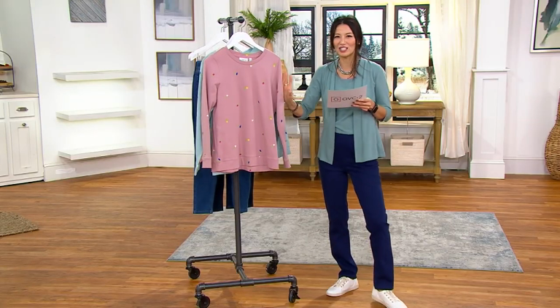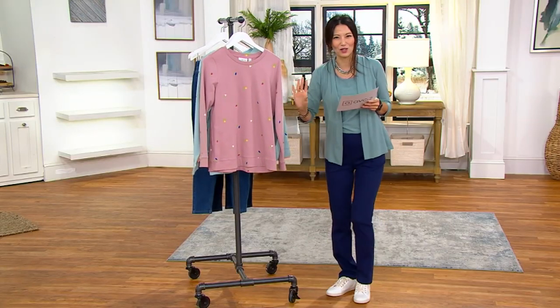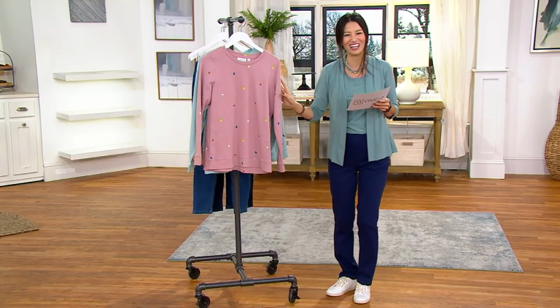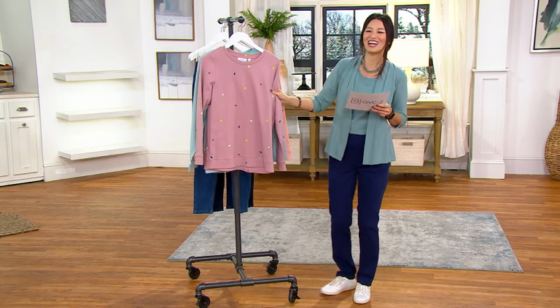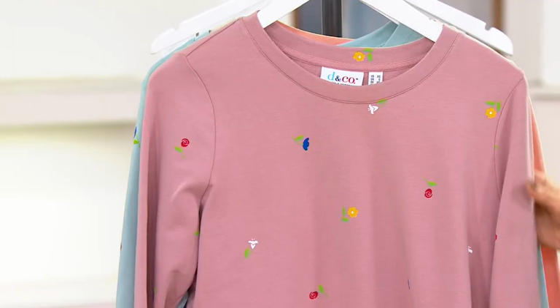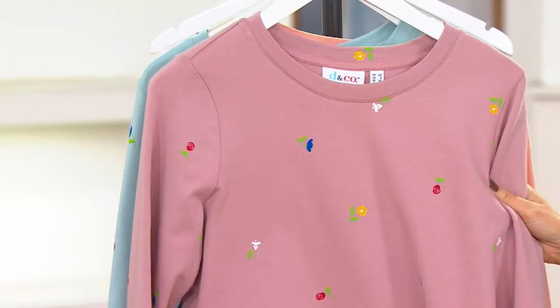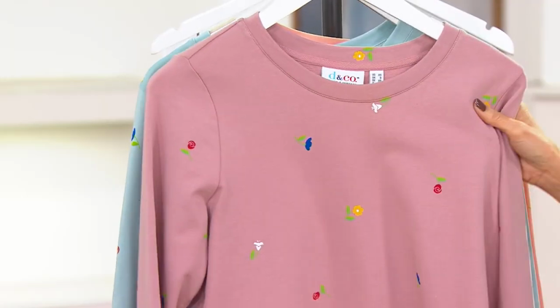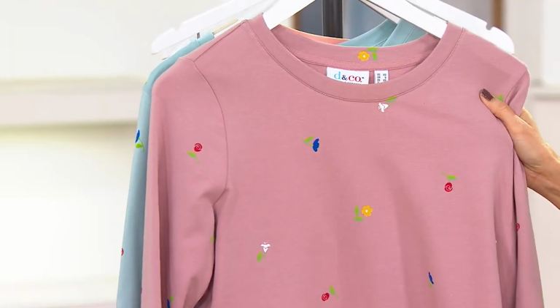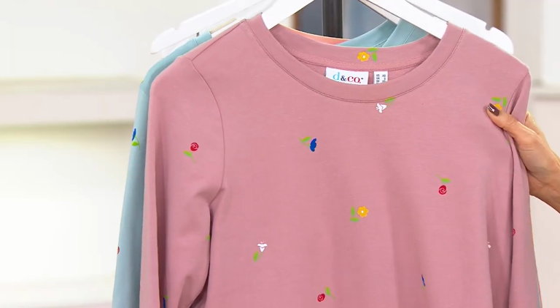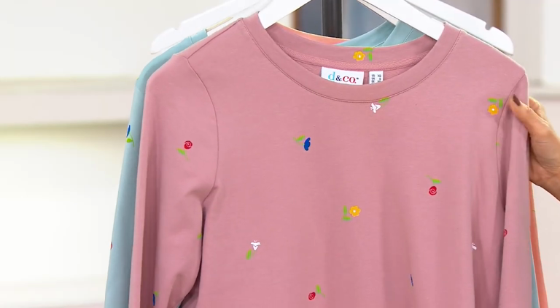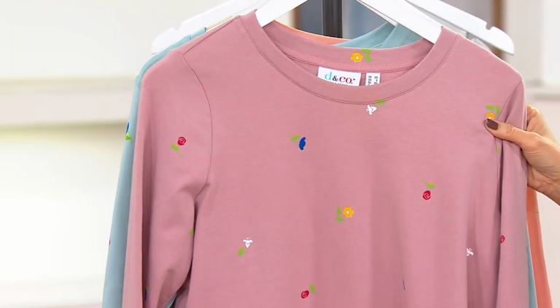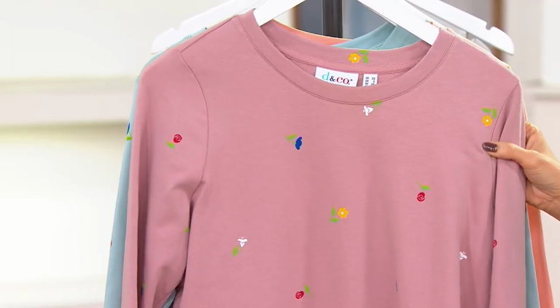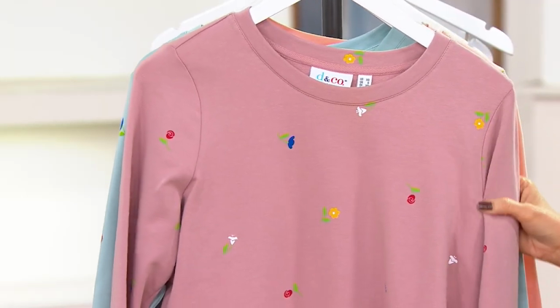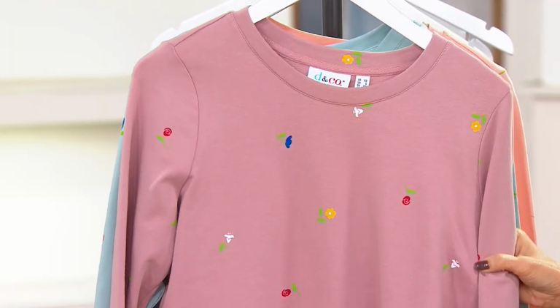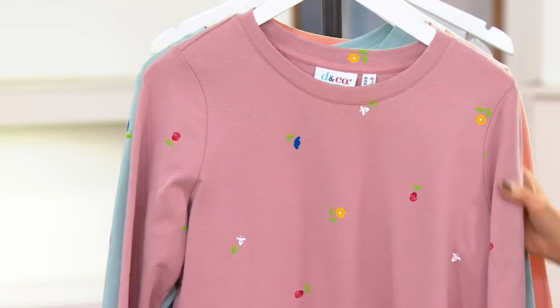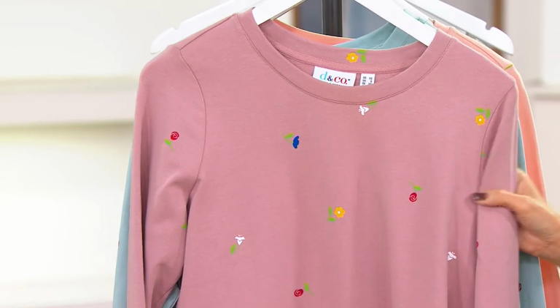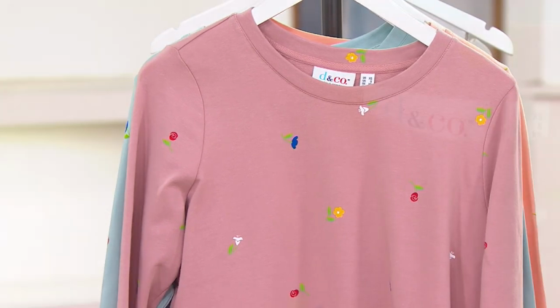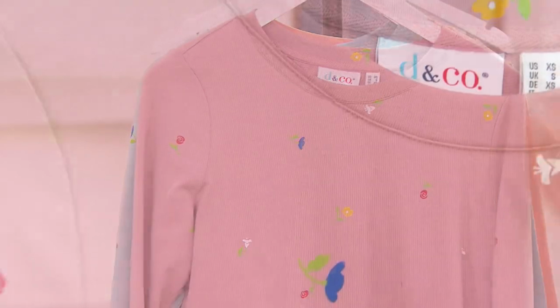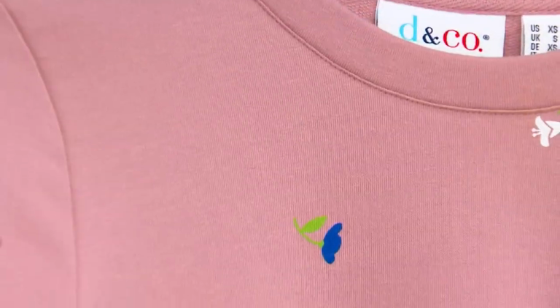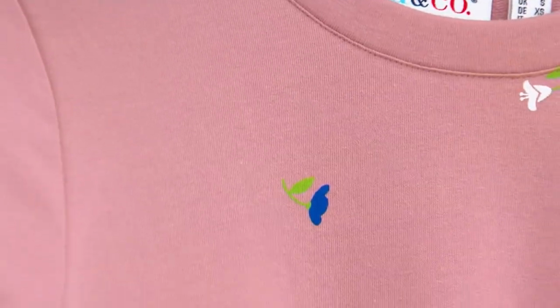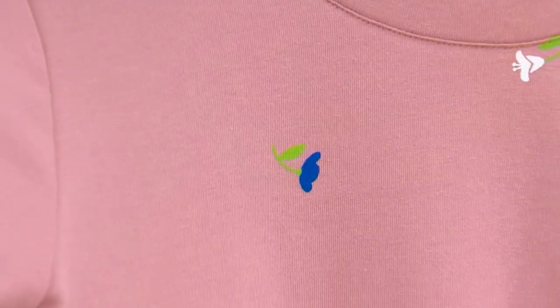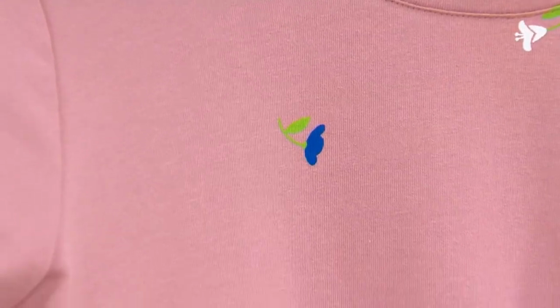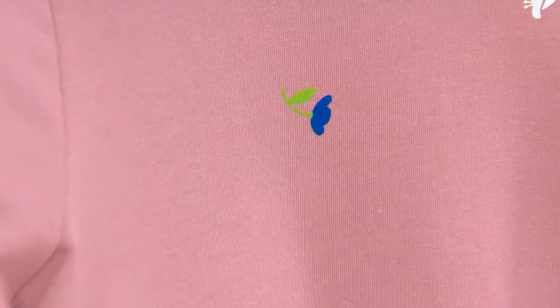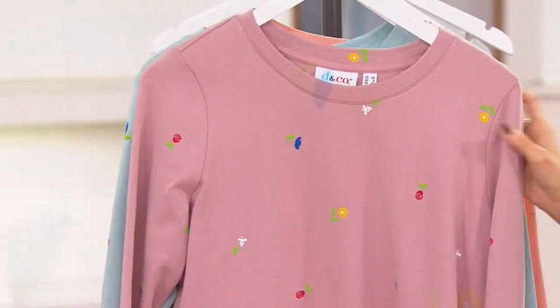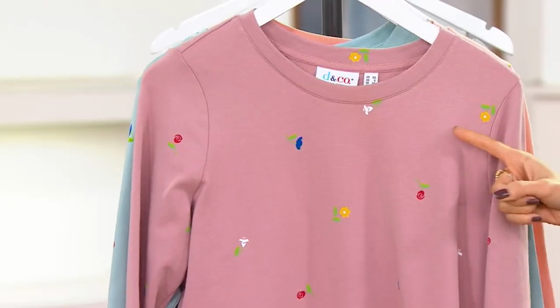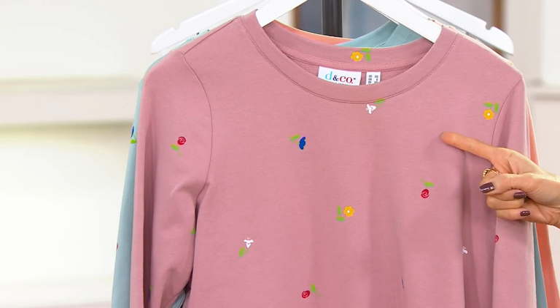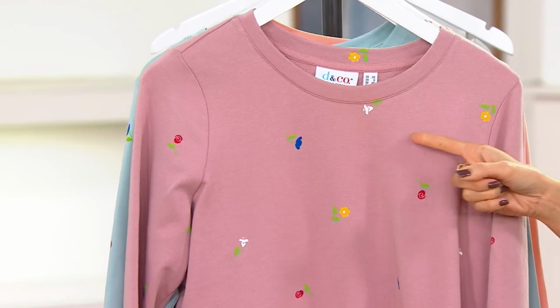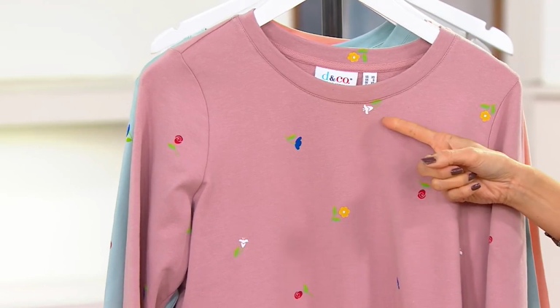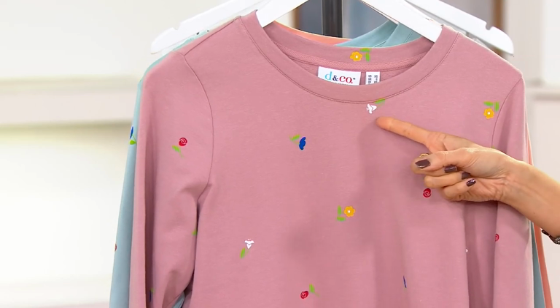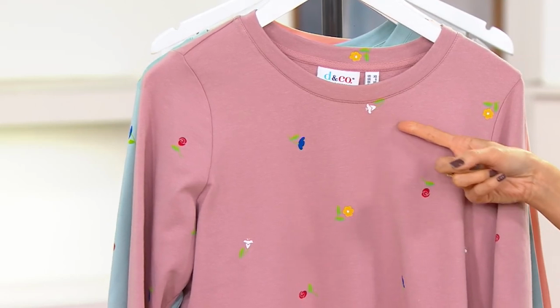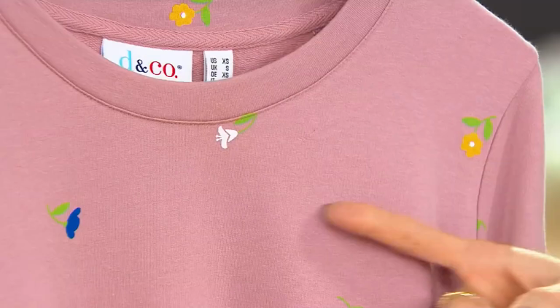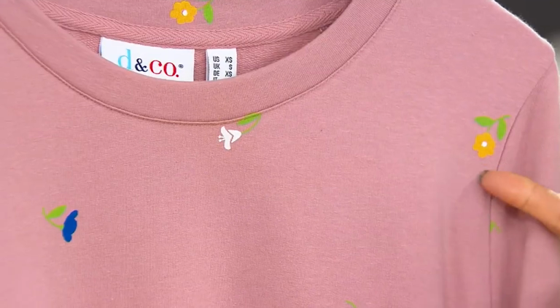Four easy pays — goes away at the end of the day. These are so cute. So French terry knit that we love, and look at the cutest little prints of flowers.